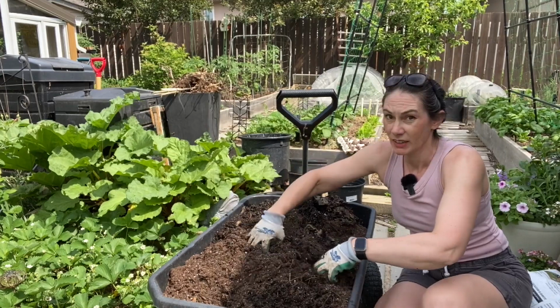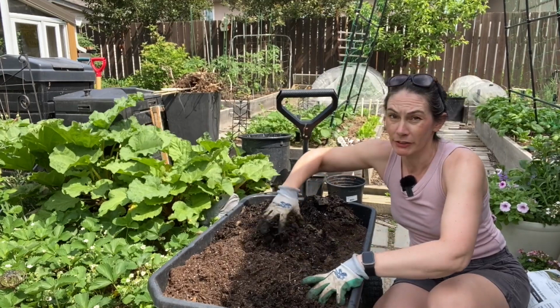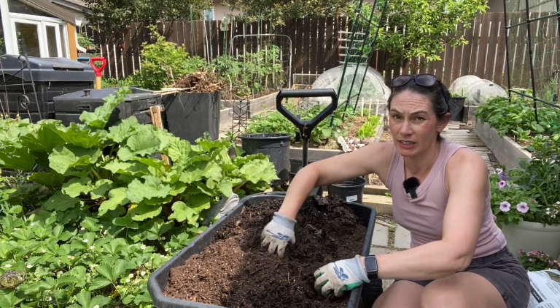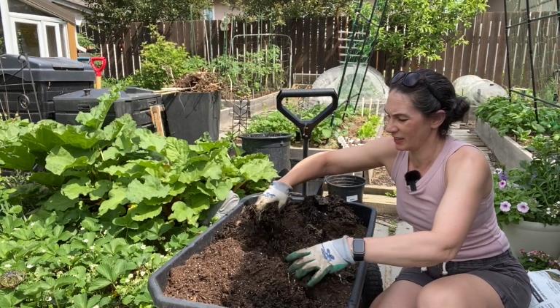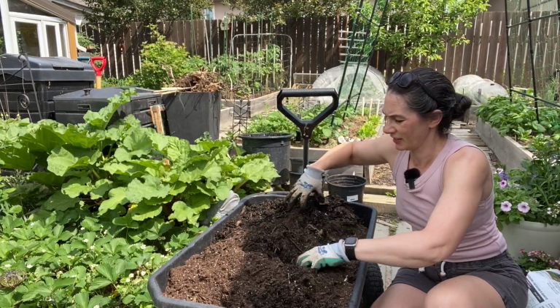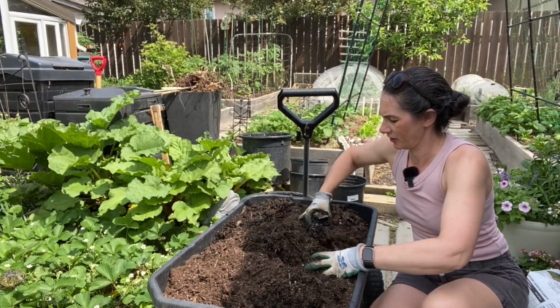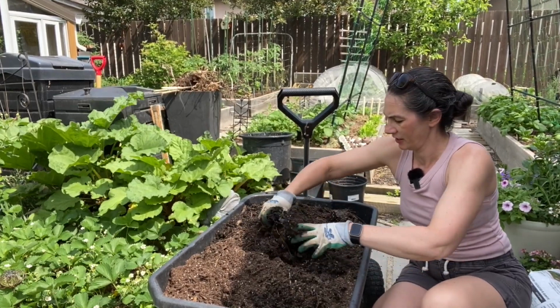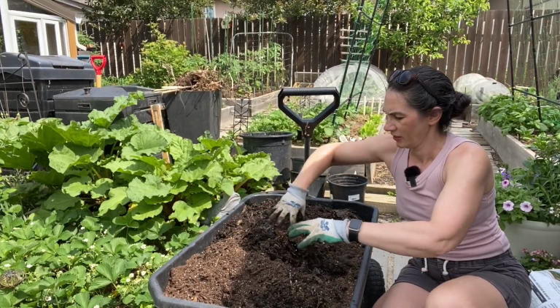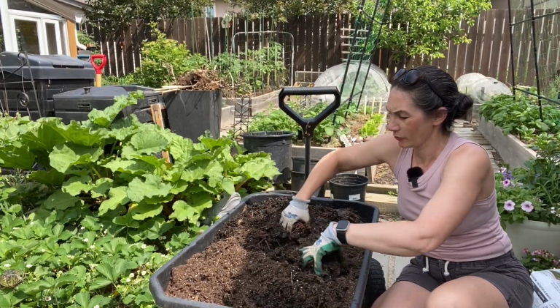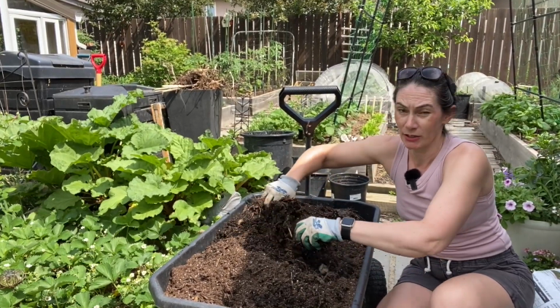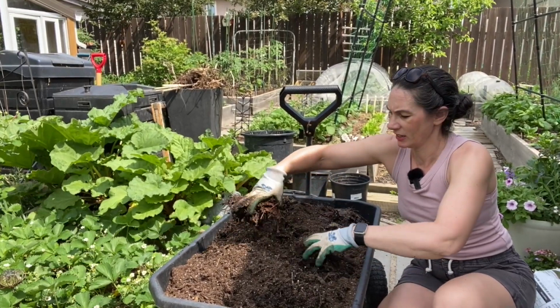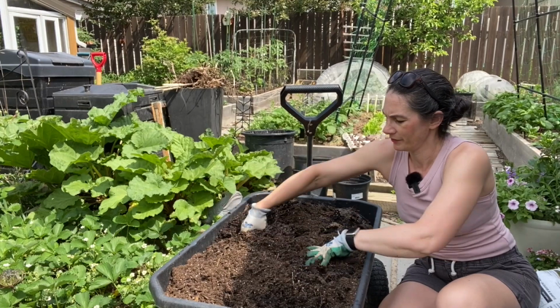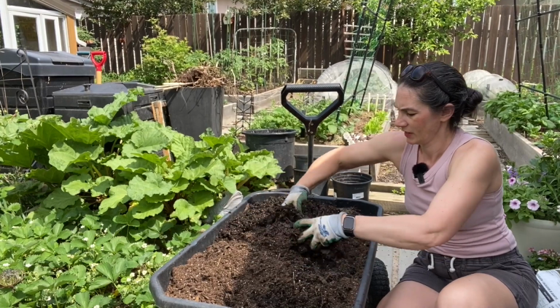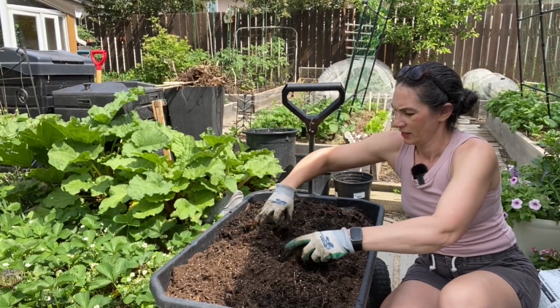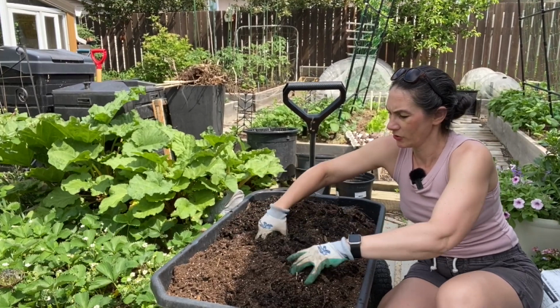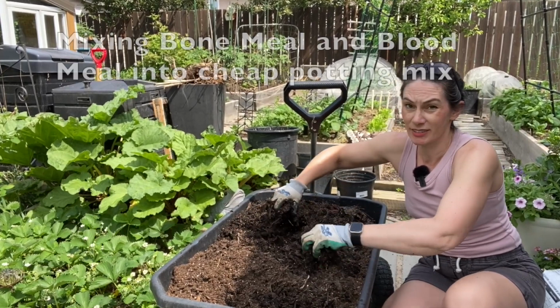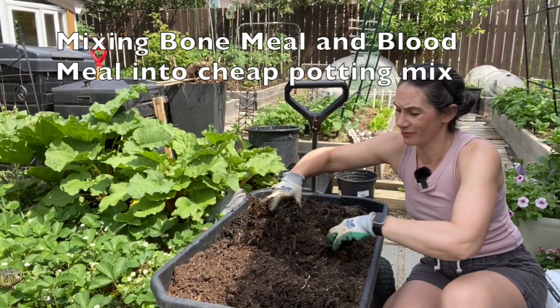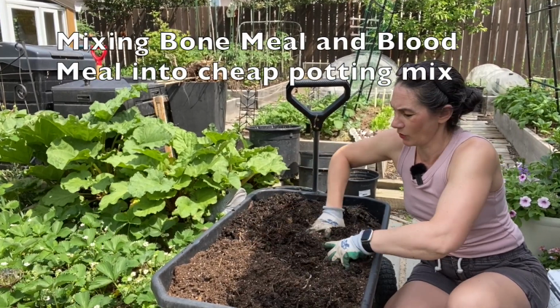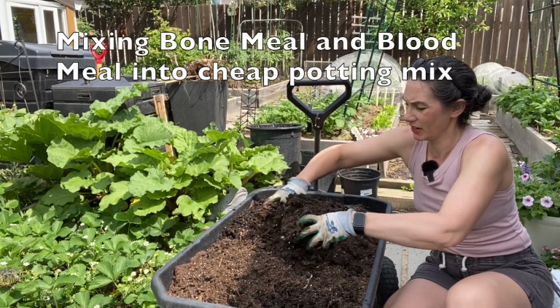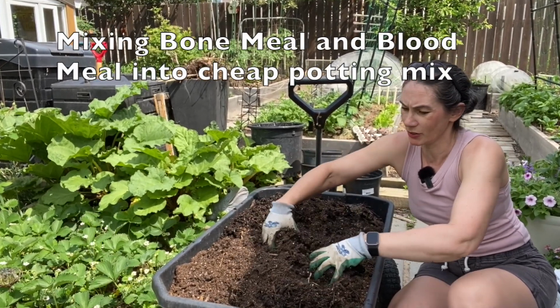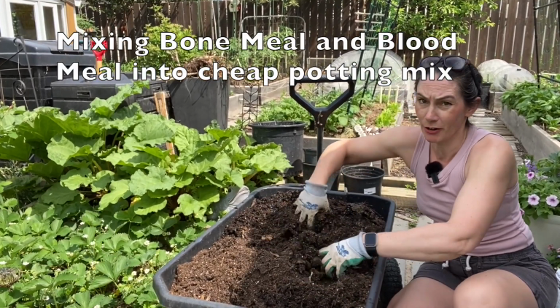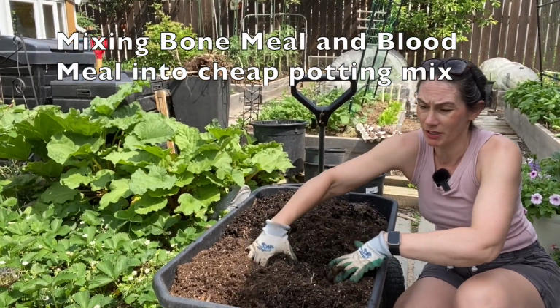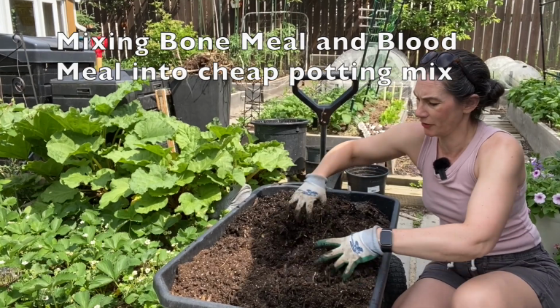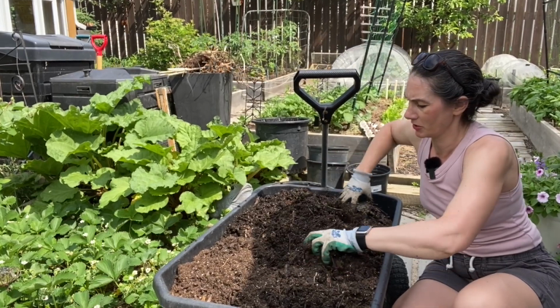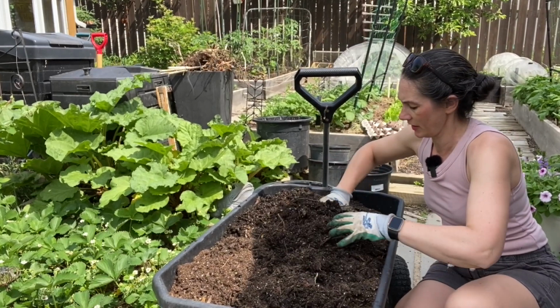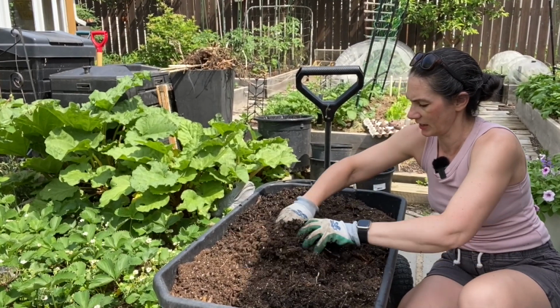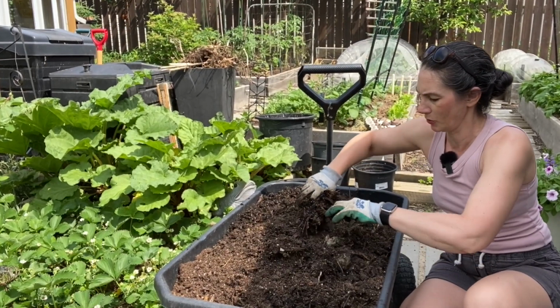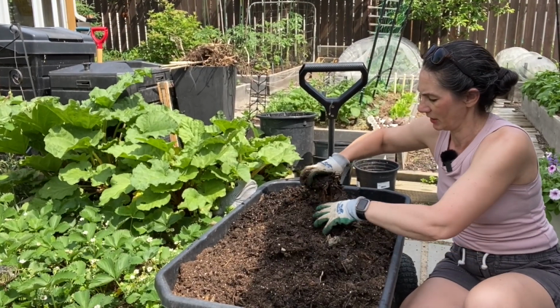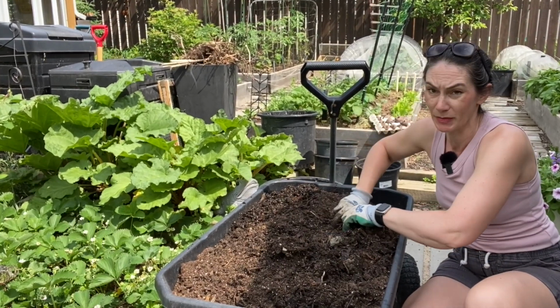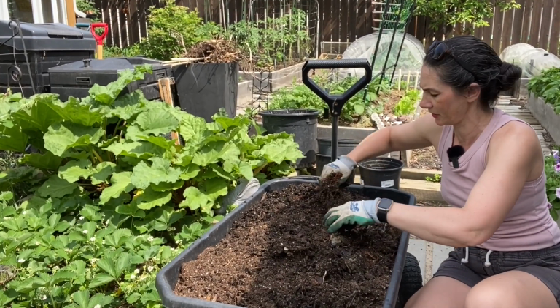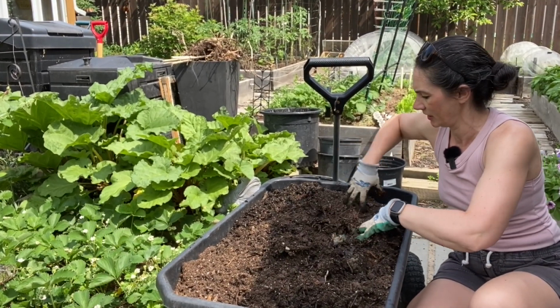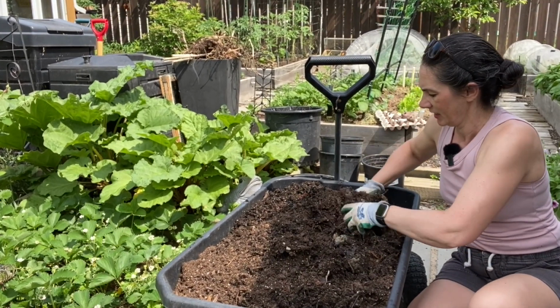Hi there, Prairie Plant Girl here. So today I was out in my garden finally planting the last of my seed potatoes. Please excuse my voice as I have a really bad cold, but I thought I would just give you a quick look here at what I did today.